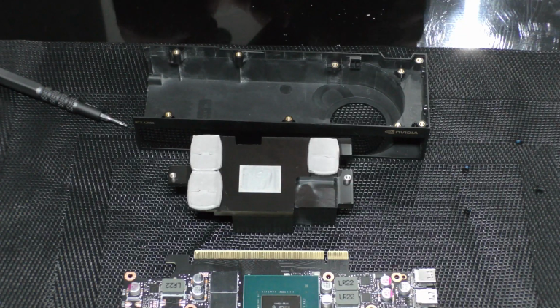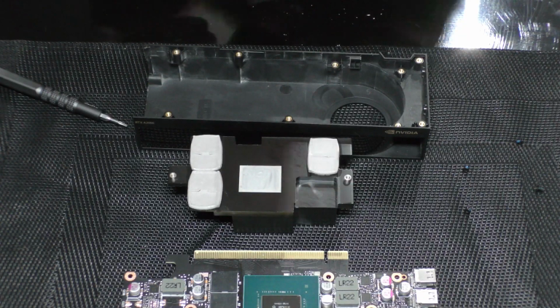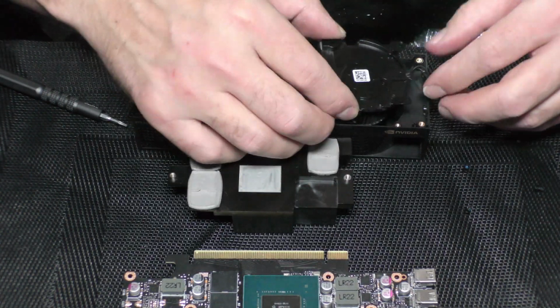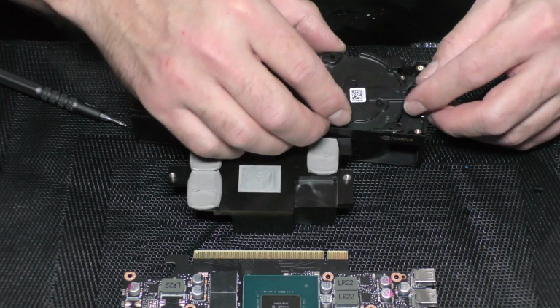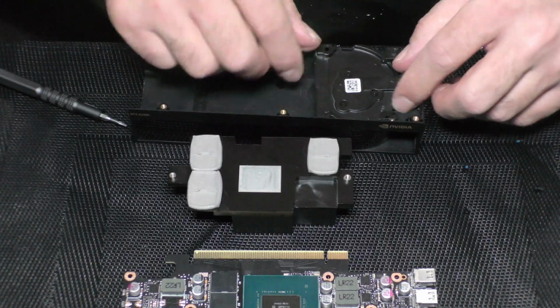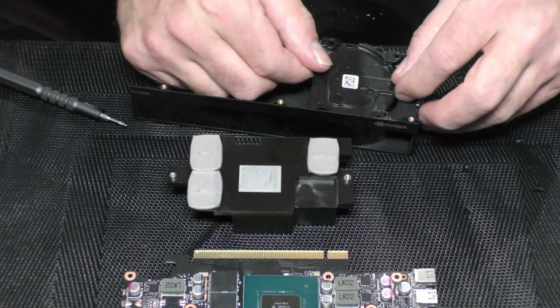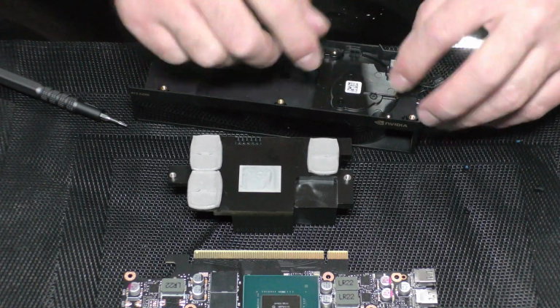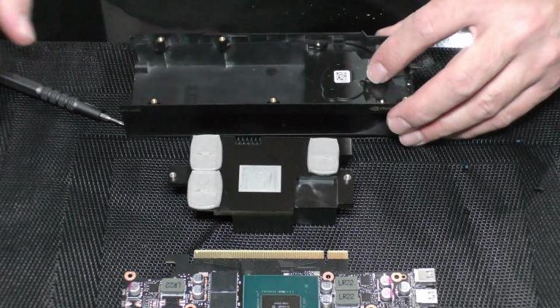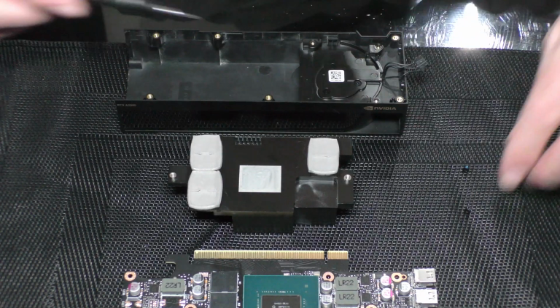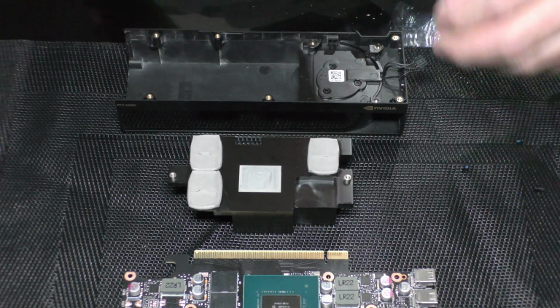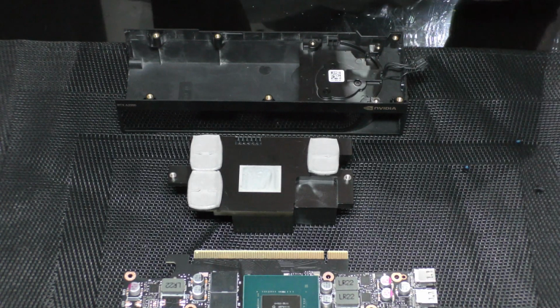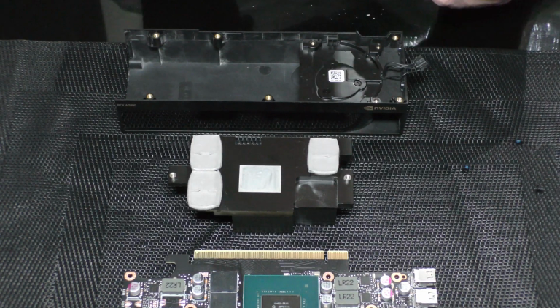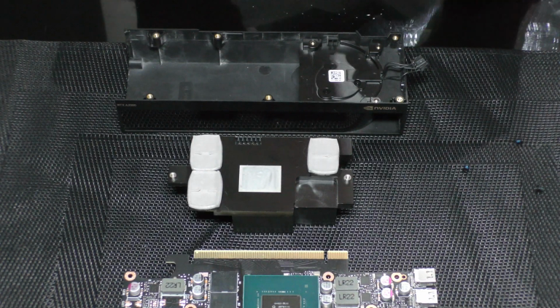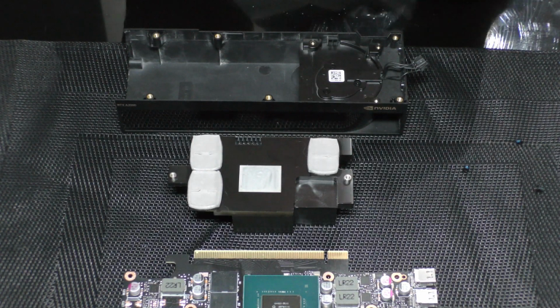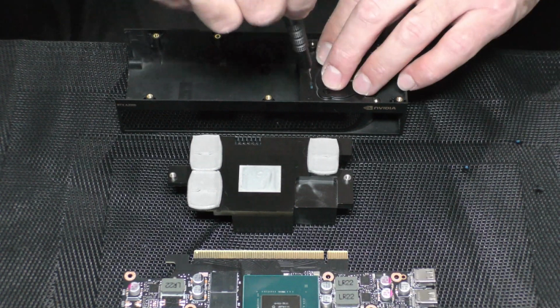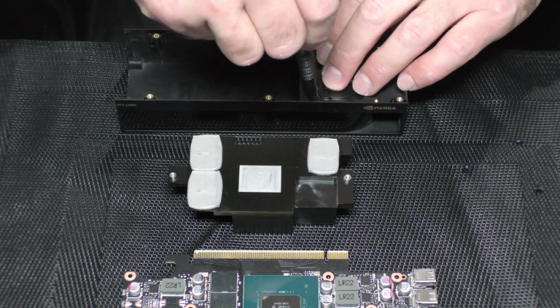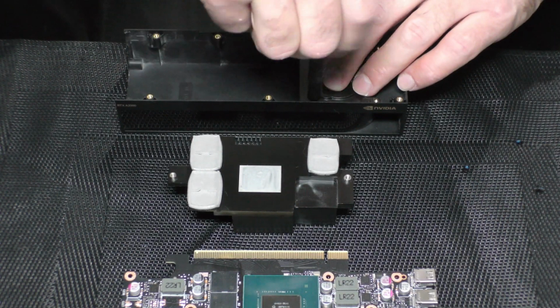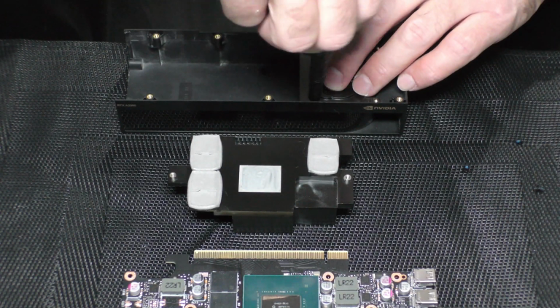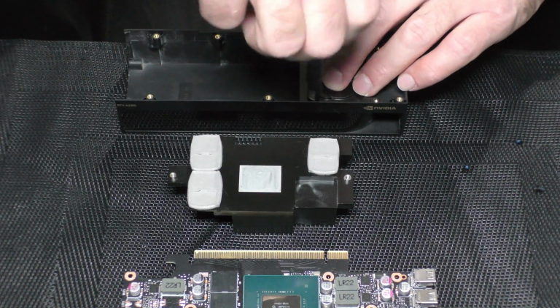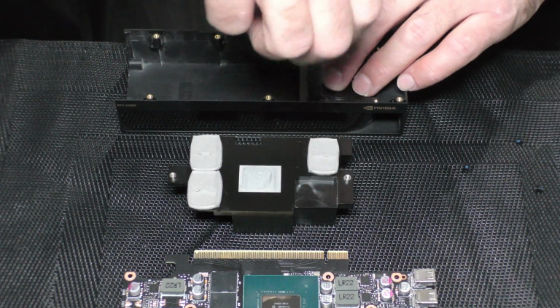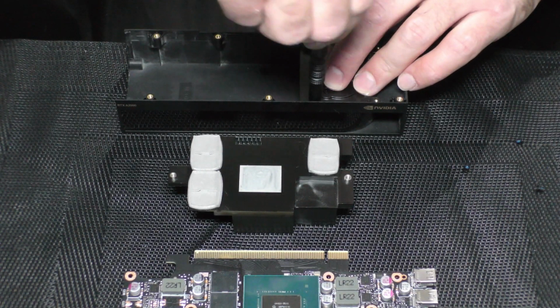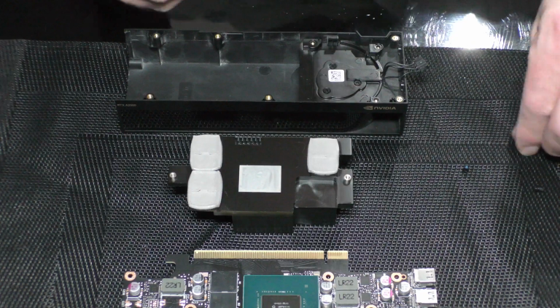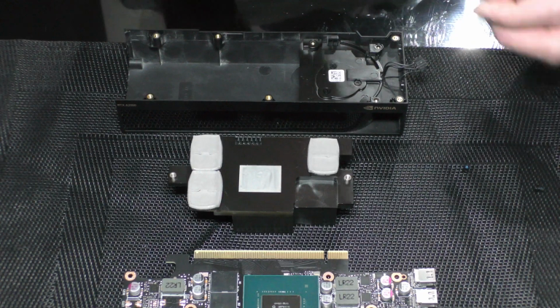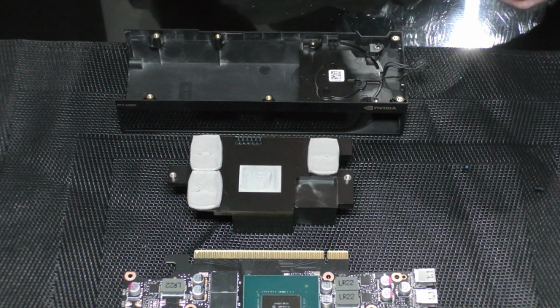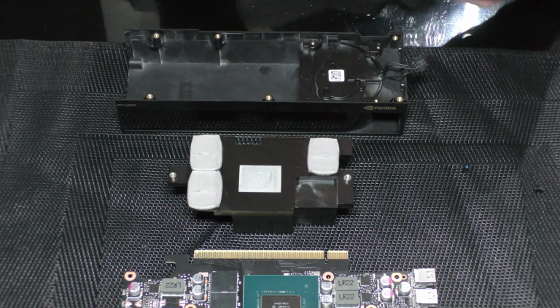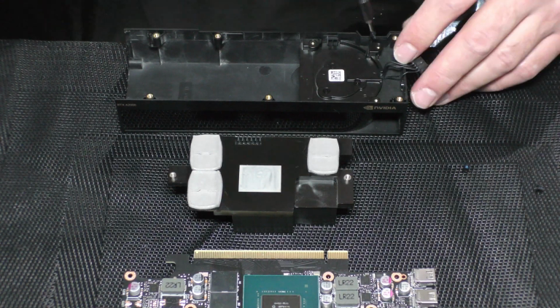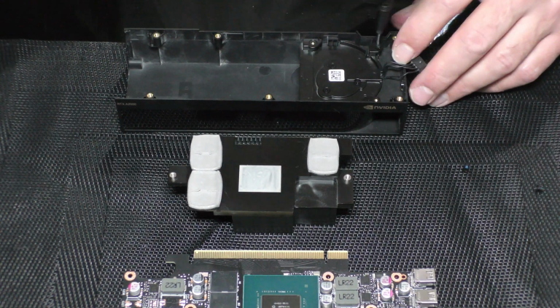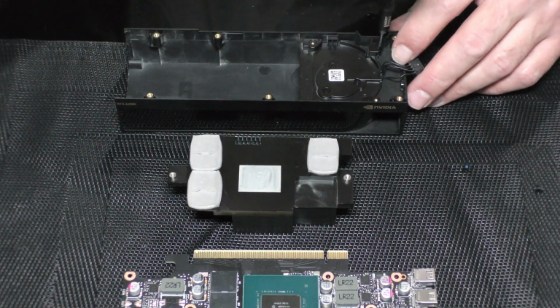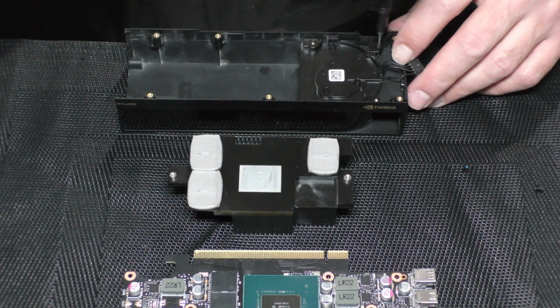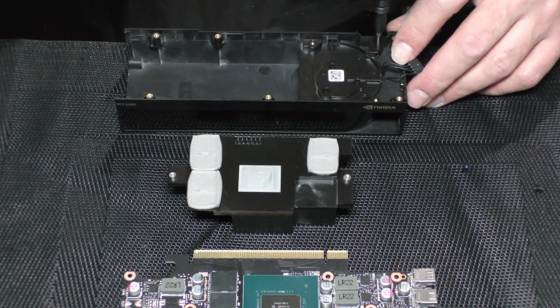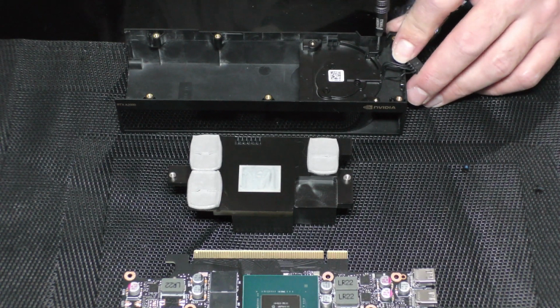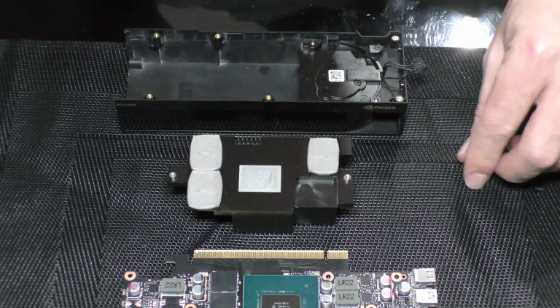Now it's time to assemble everything back together. Let's start with the fan. Start by pulling the fan down and put the screws back.